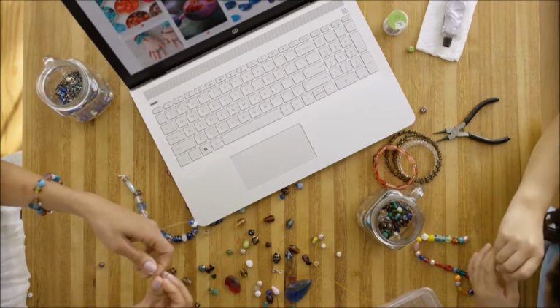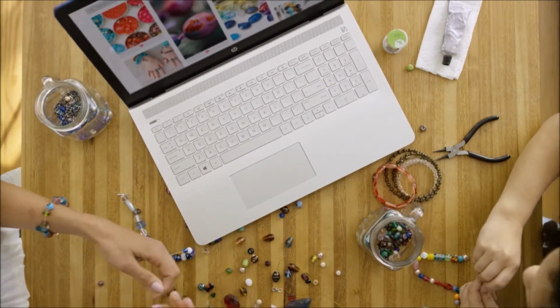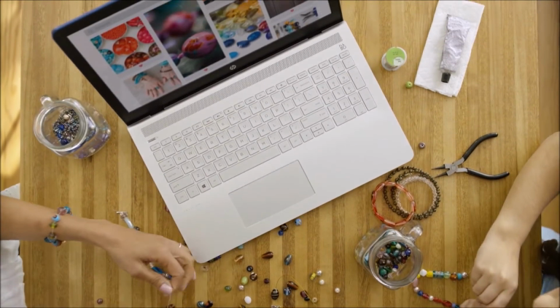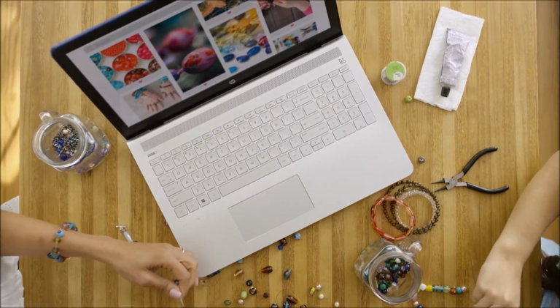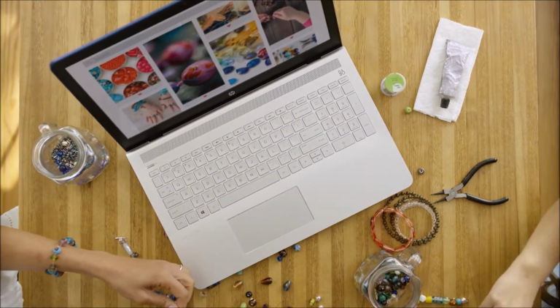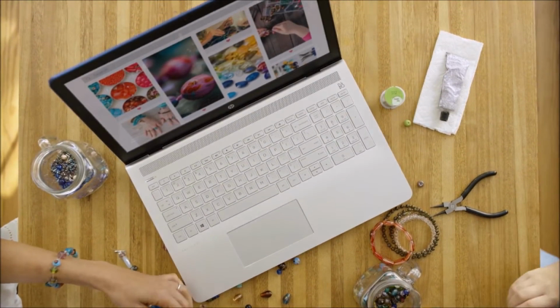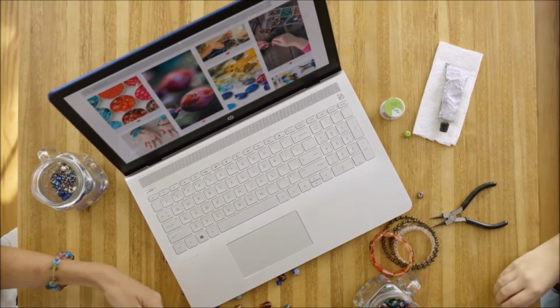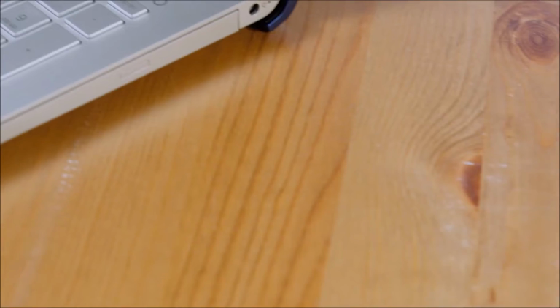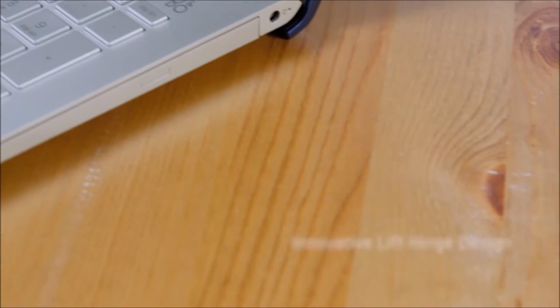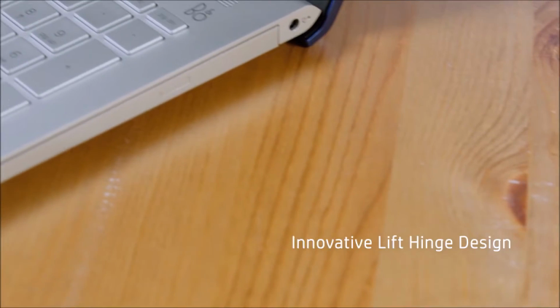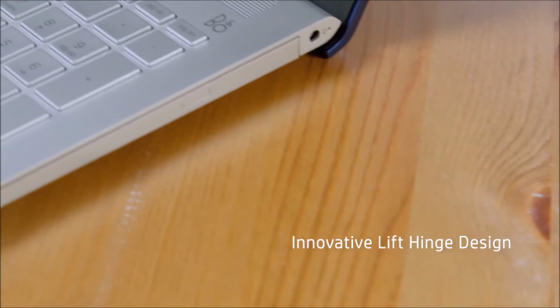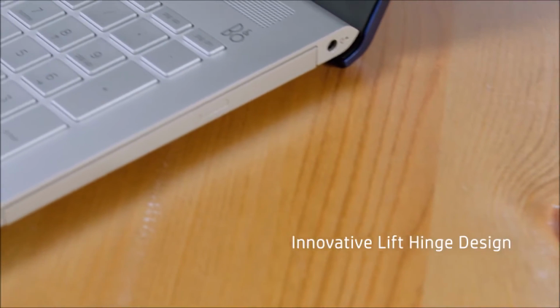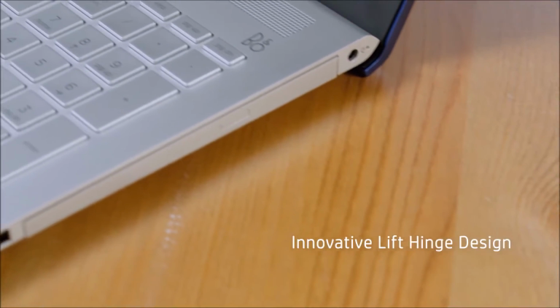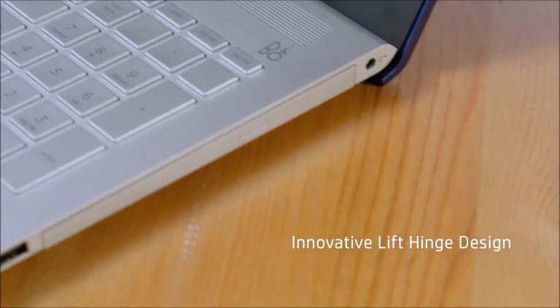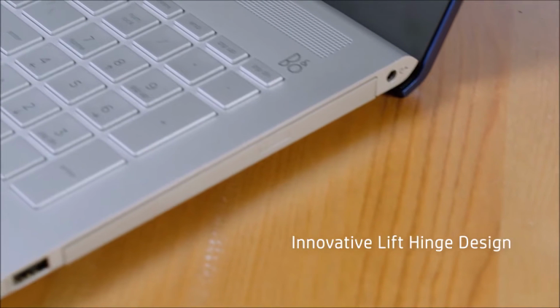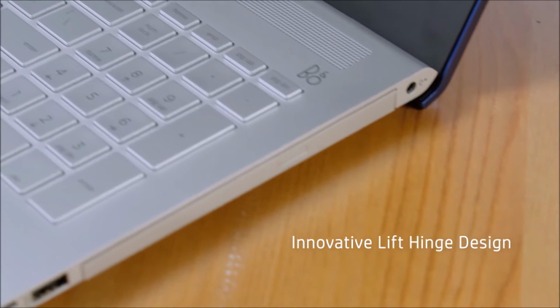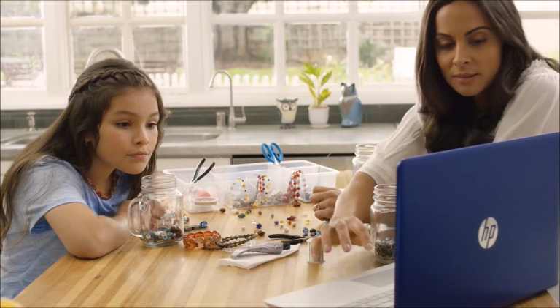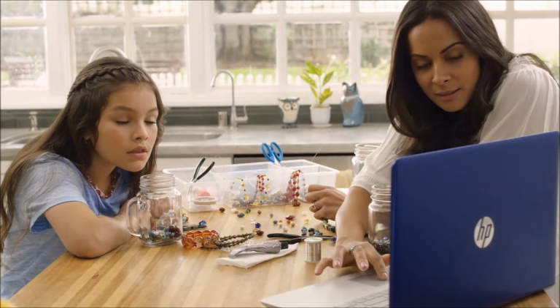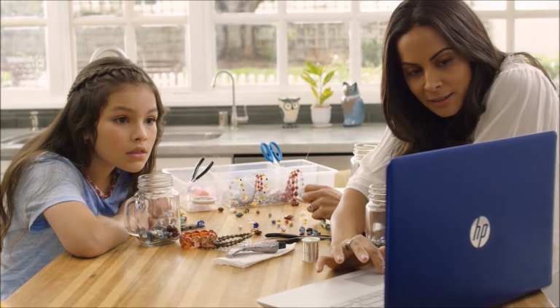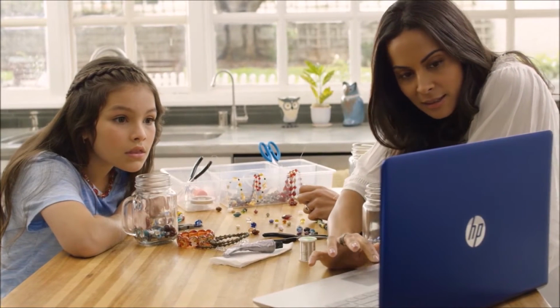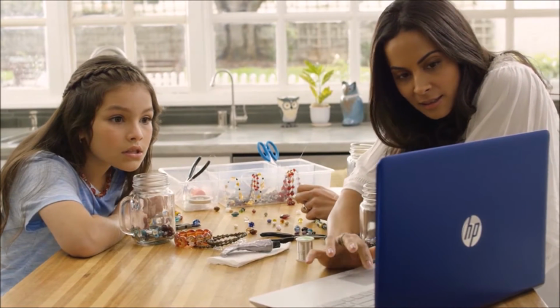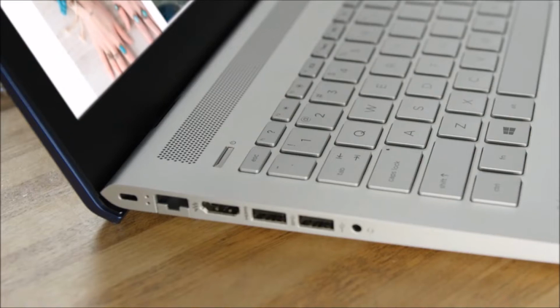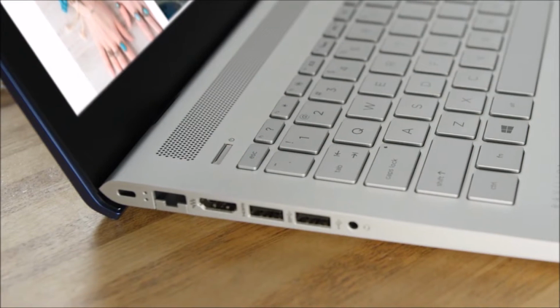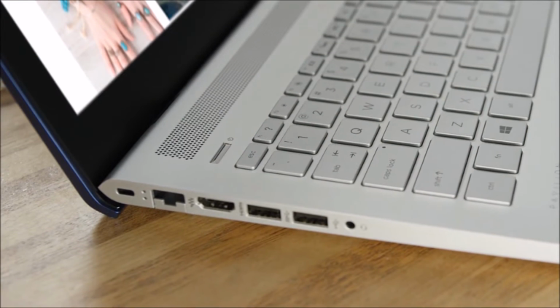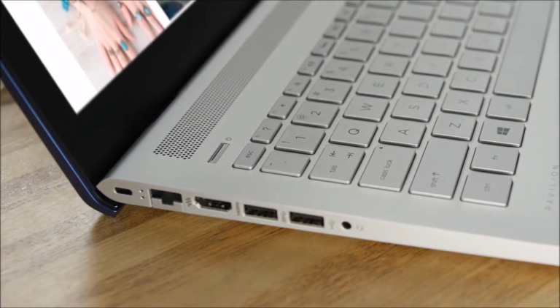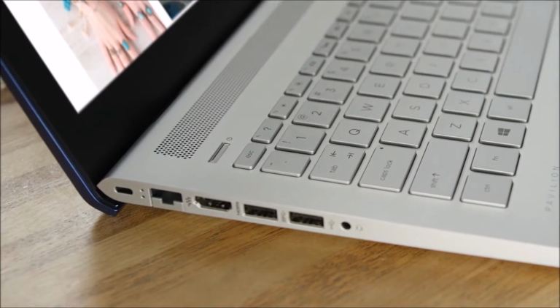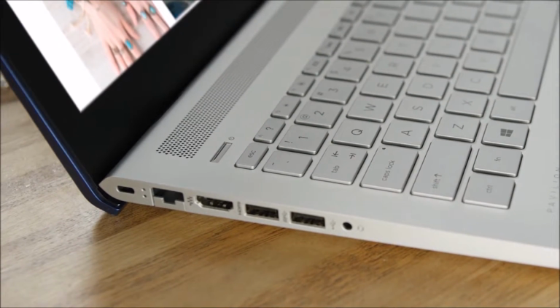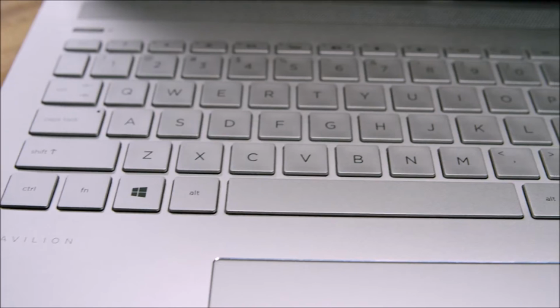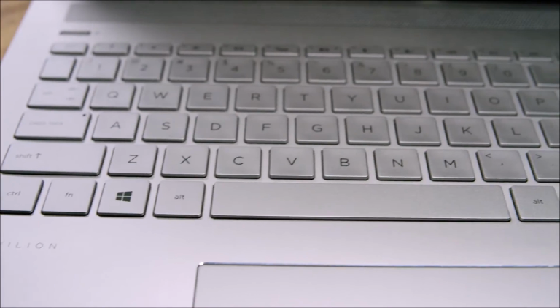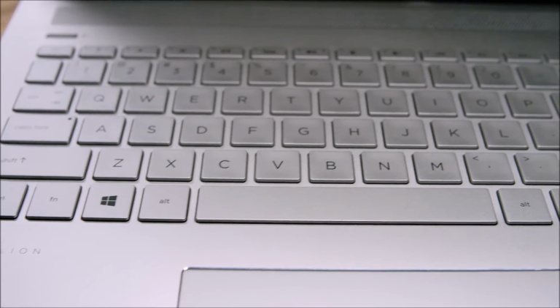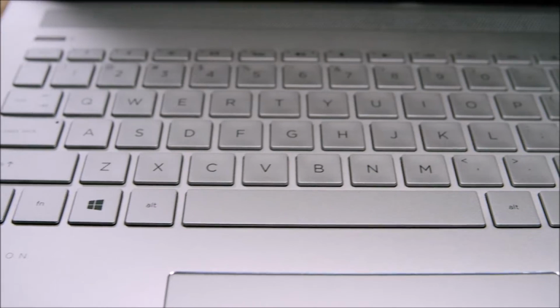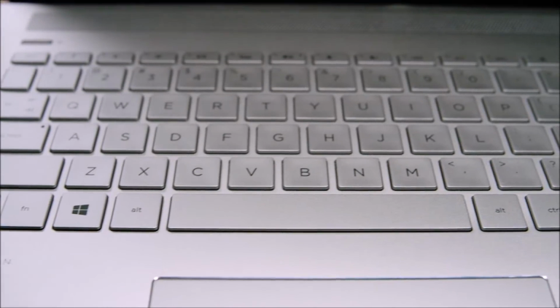We incorporated an innovative lift hinge design that not only improves air cooling, but elevates the chassis for a more comfortable typing experience.